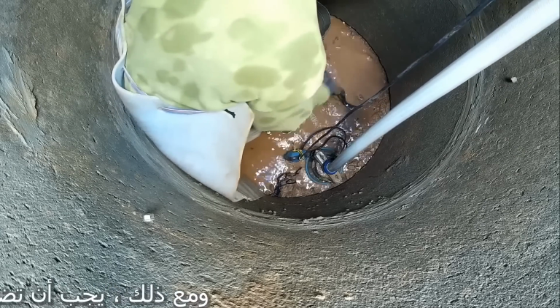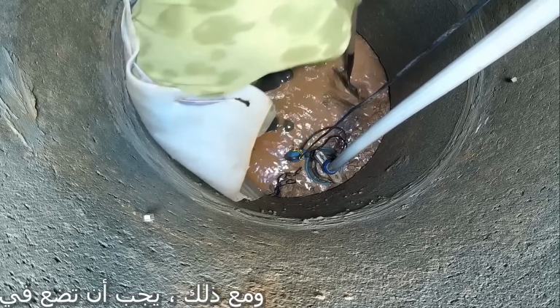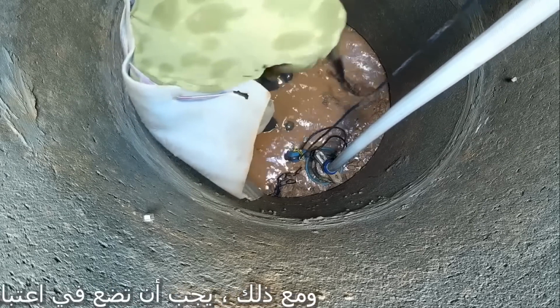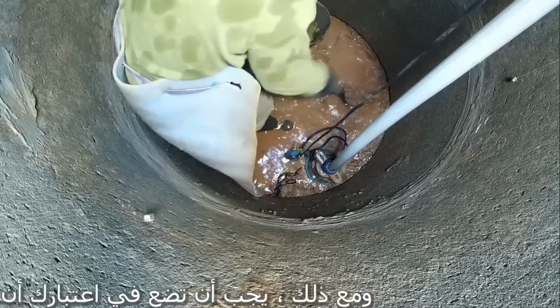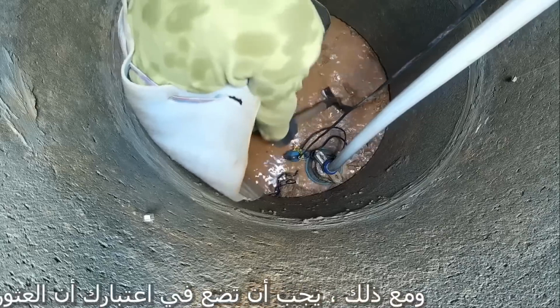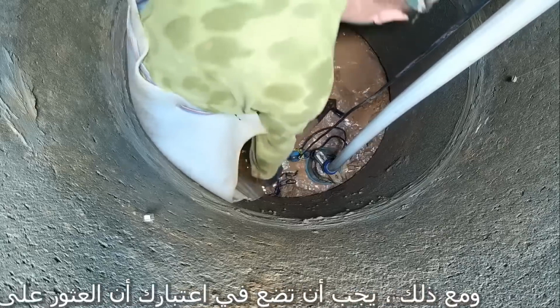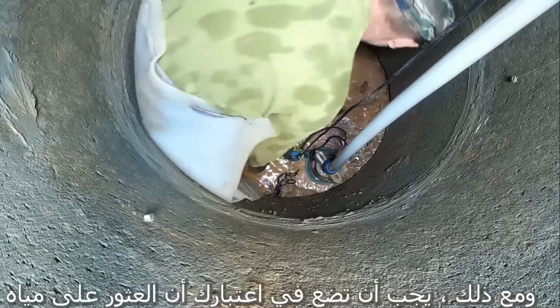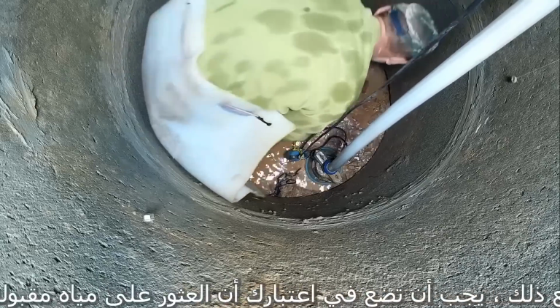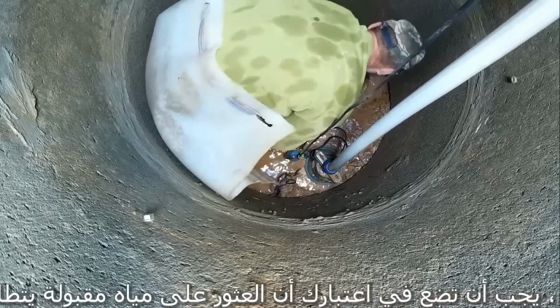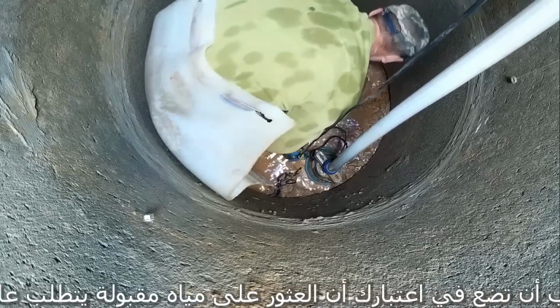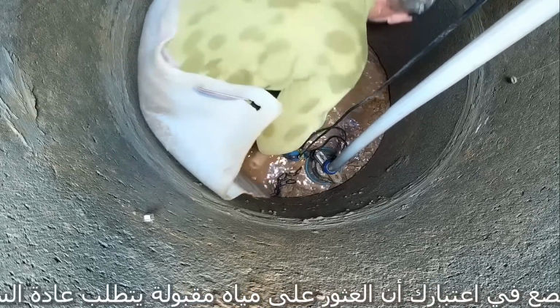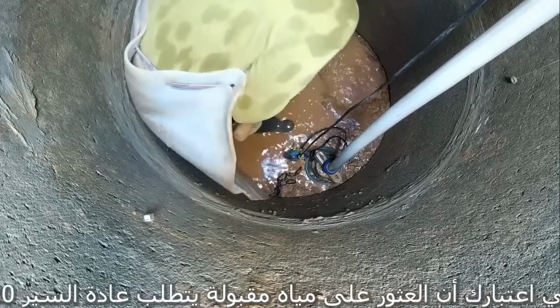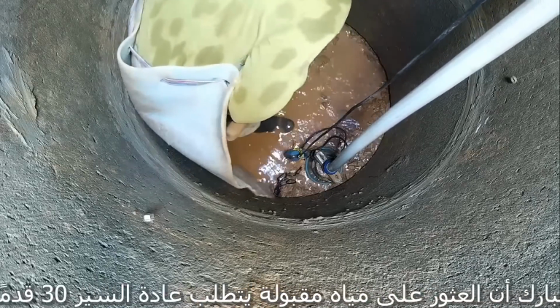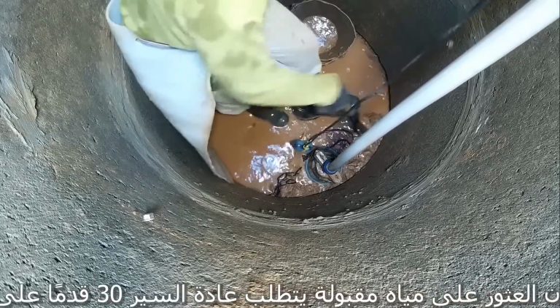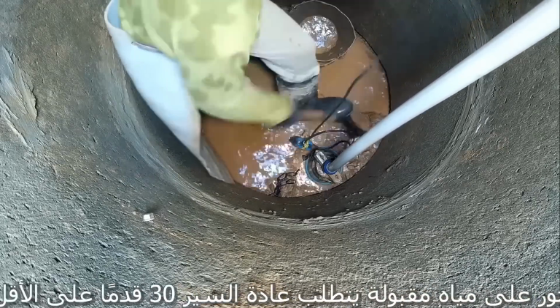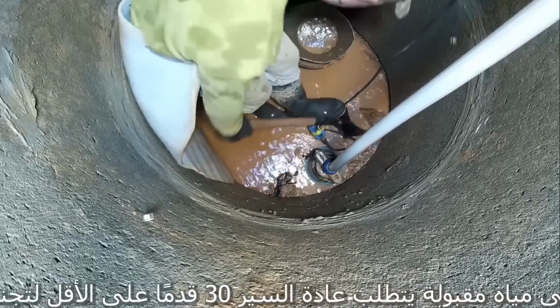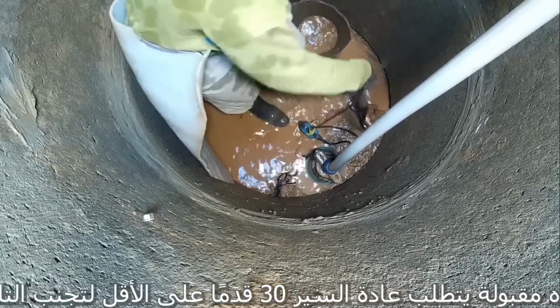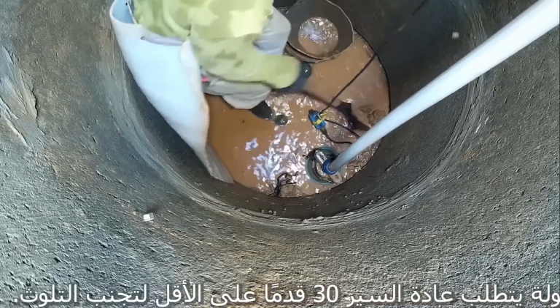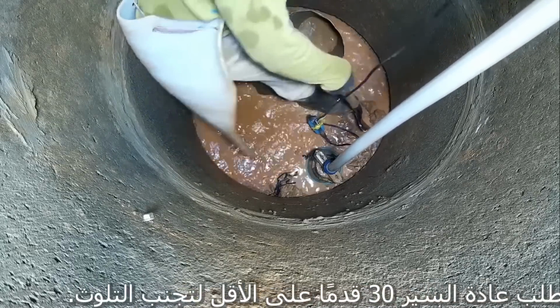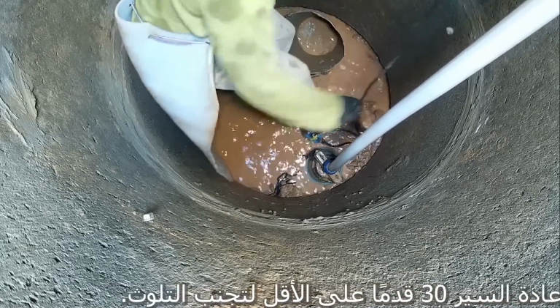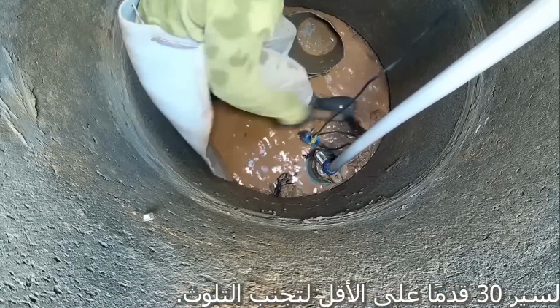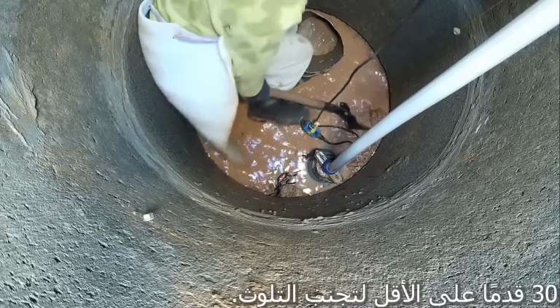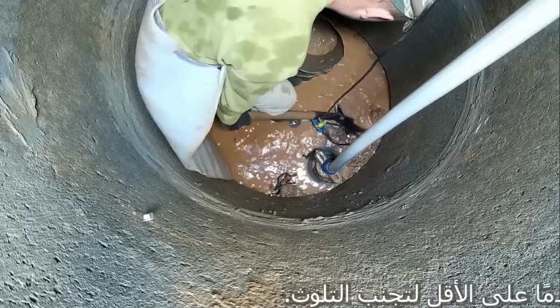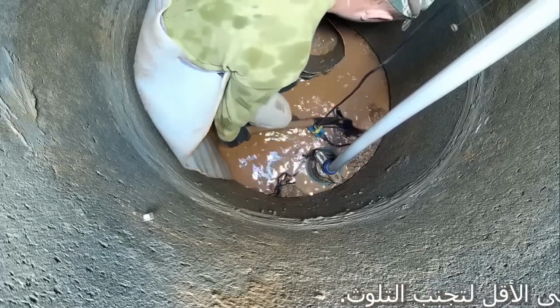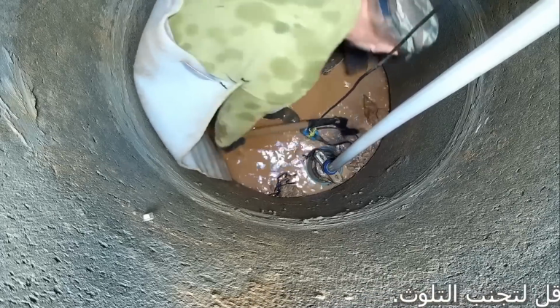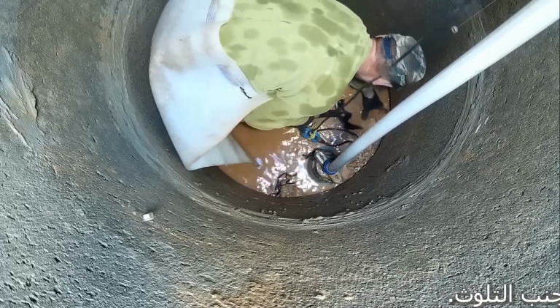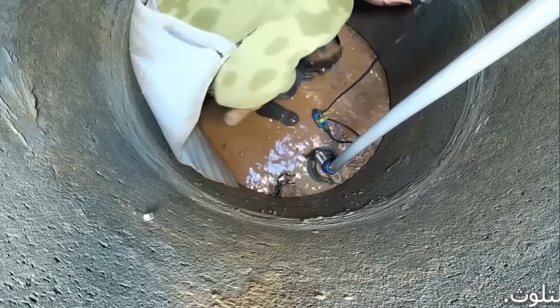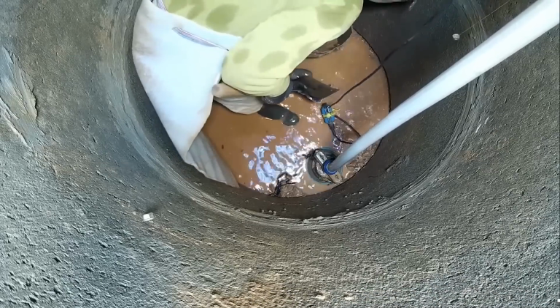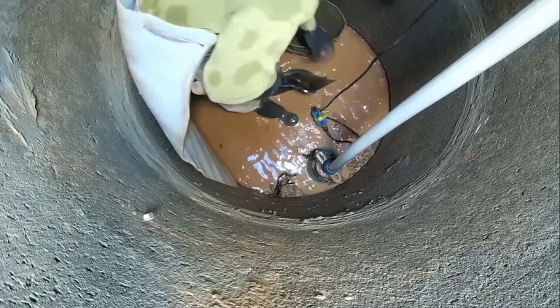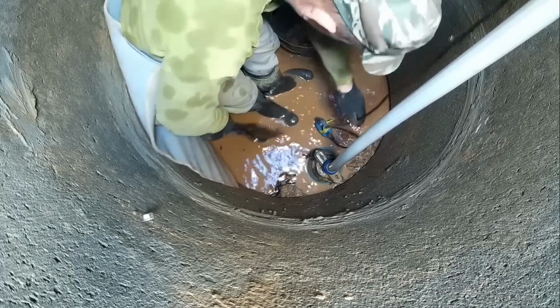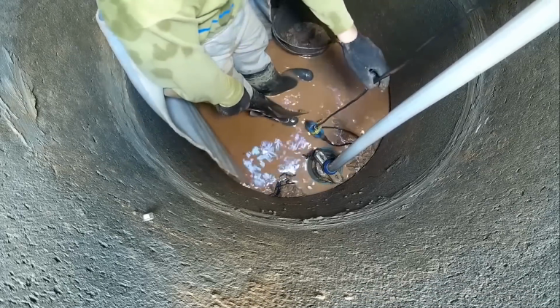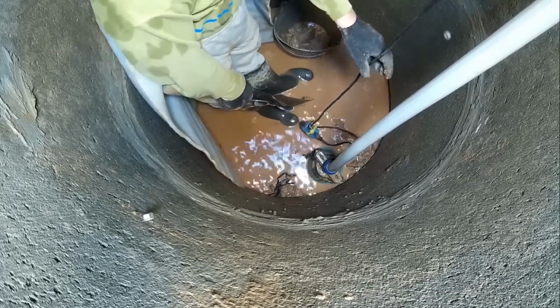You should keep in mind that finding acceptable water typically requires going at least 30 feet down in order to avoid contamination.